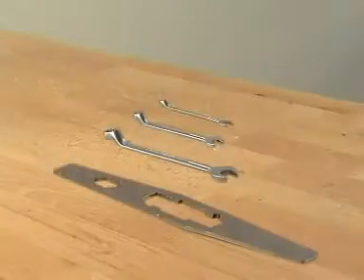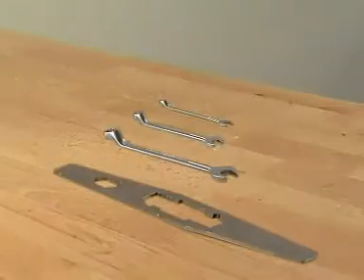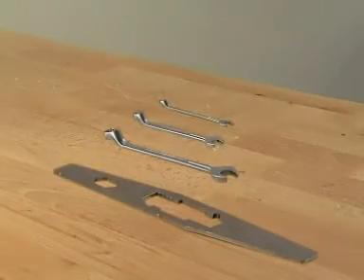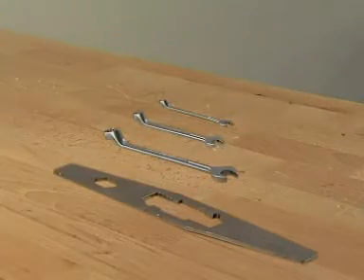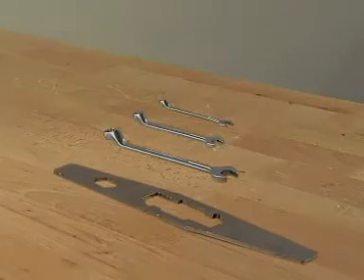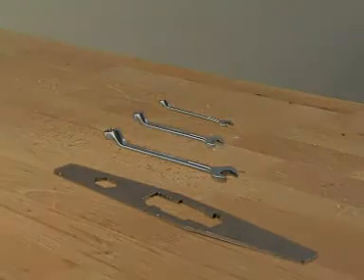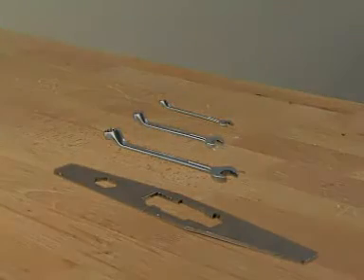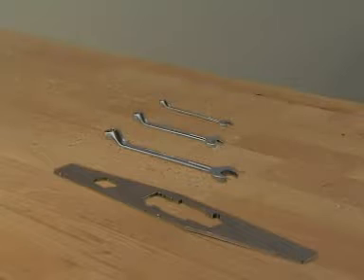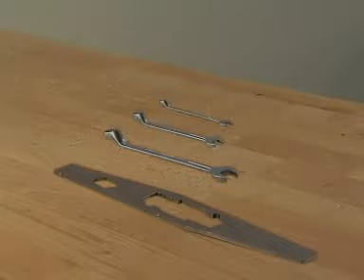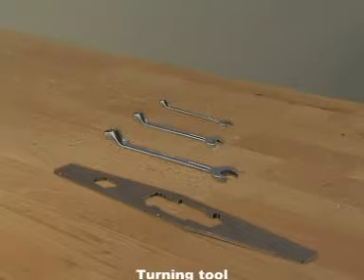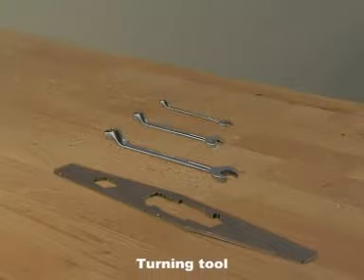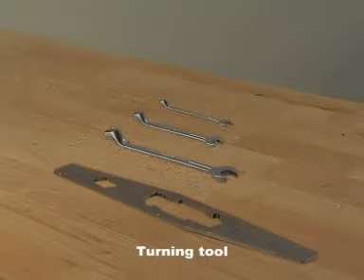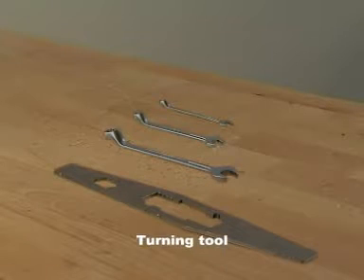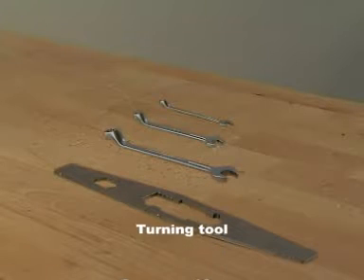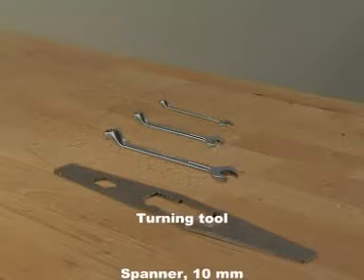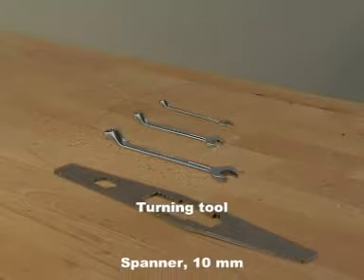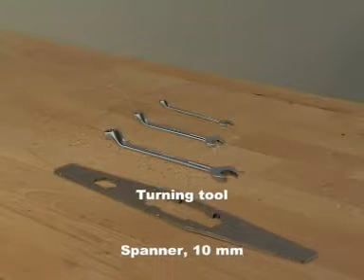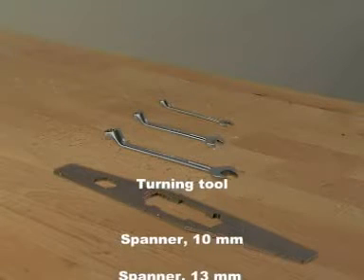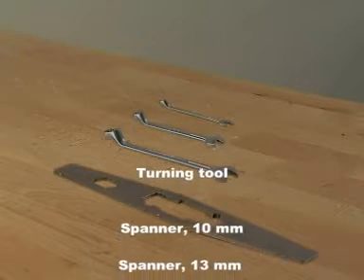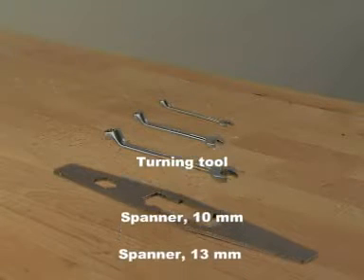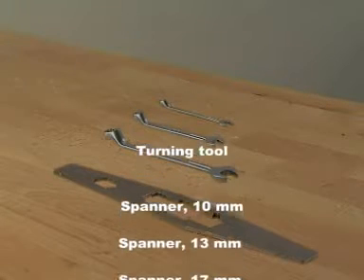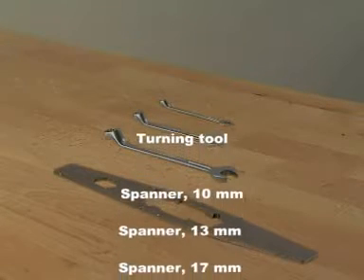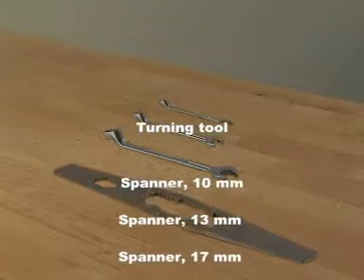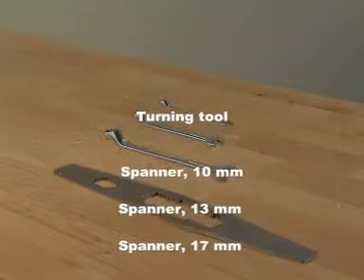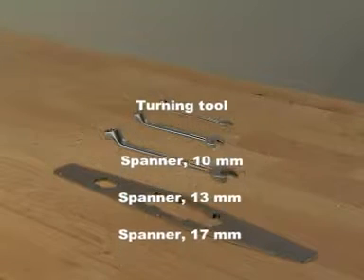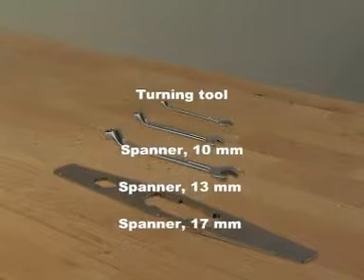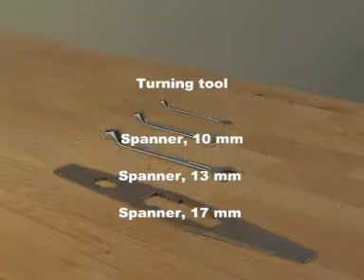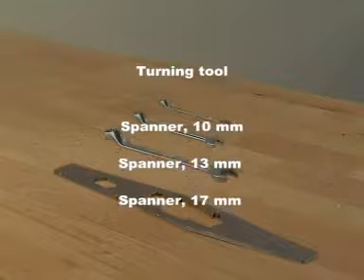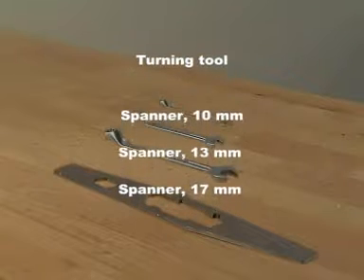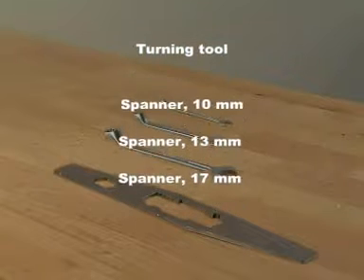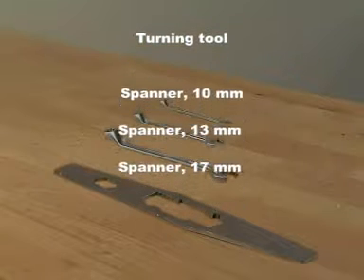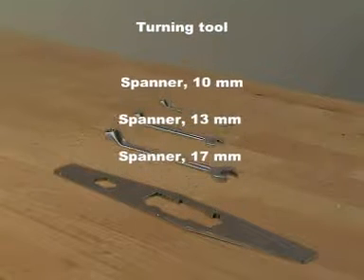Tools required: Turning tool. Spanners sizes 10, 13, and 17.